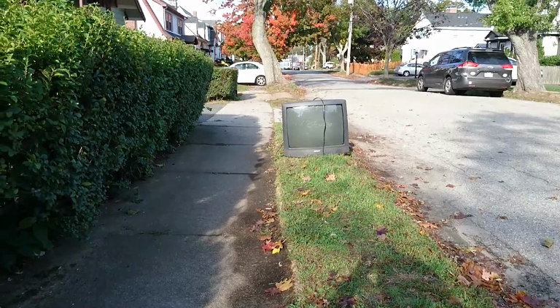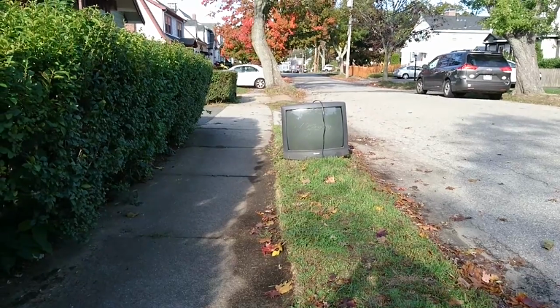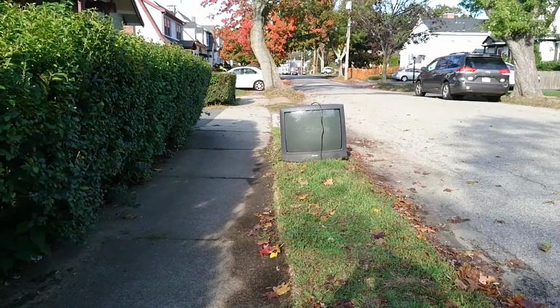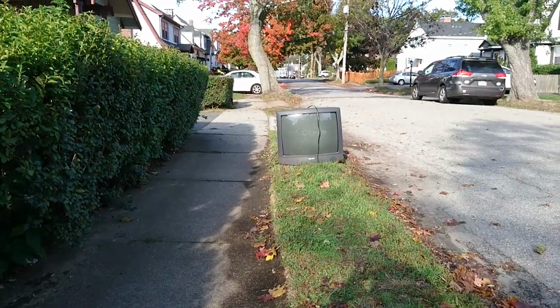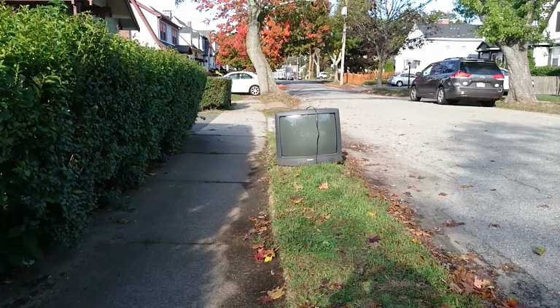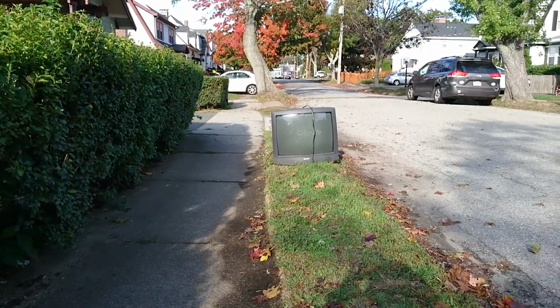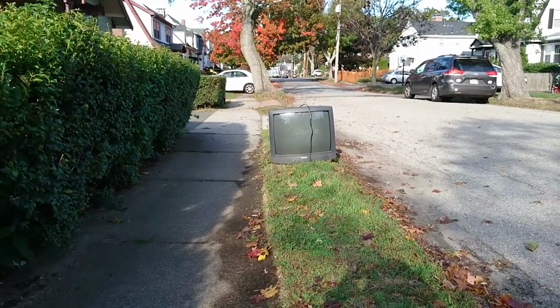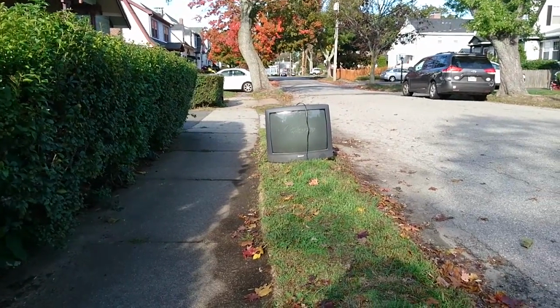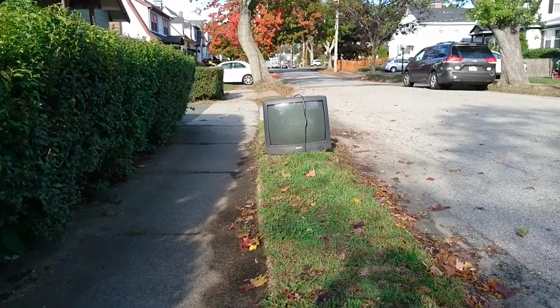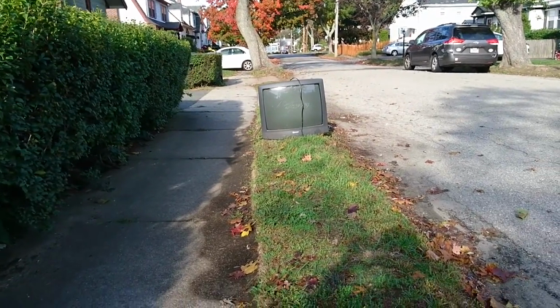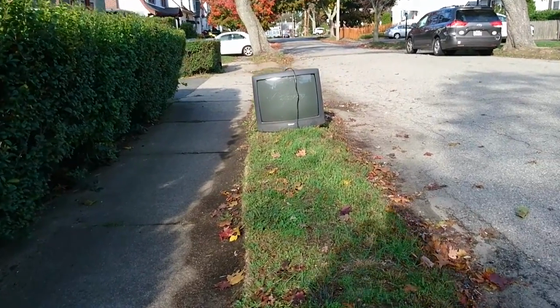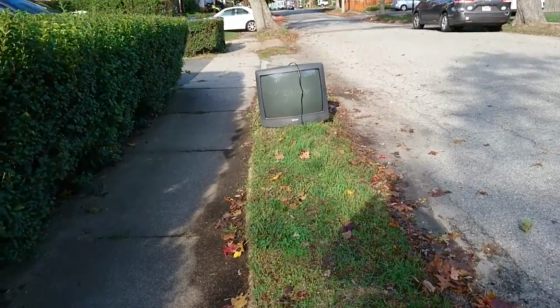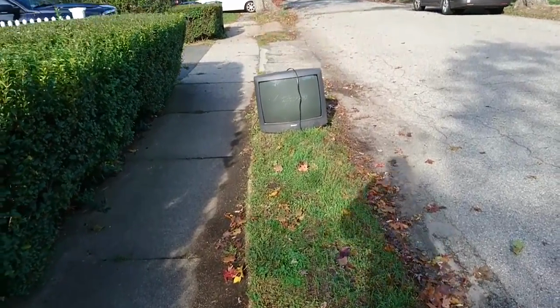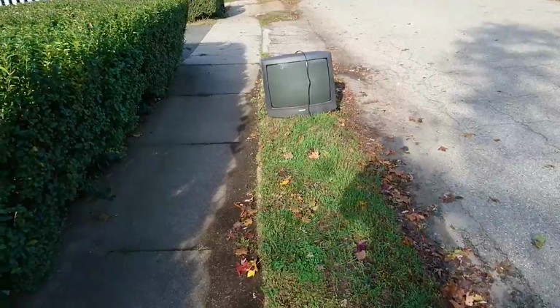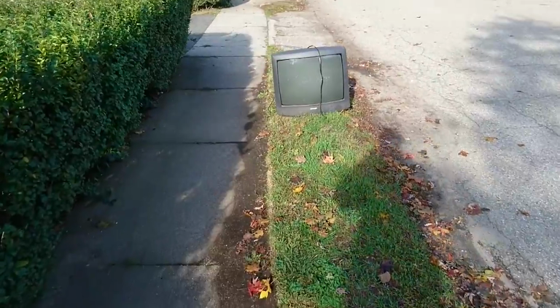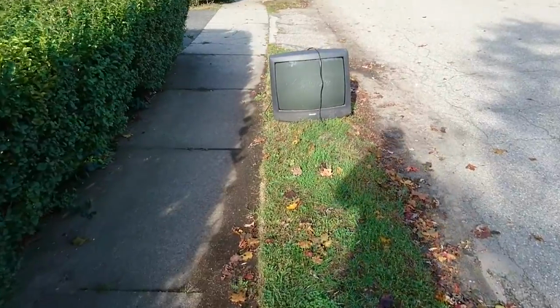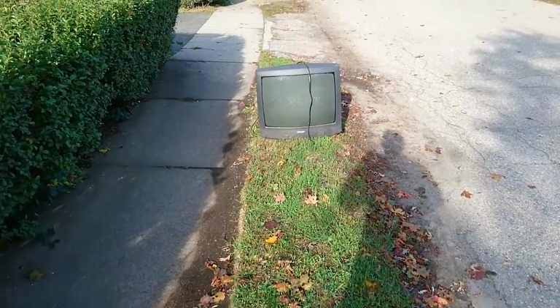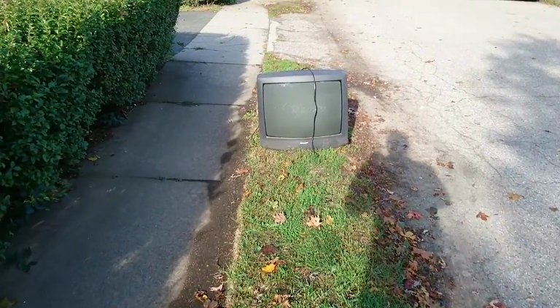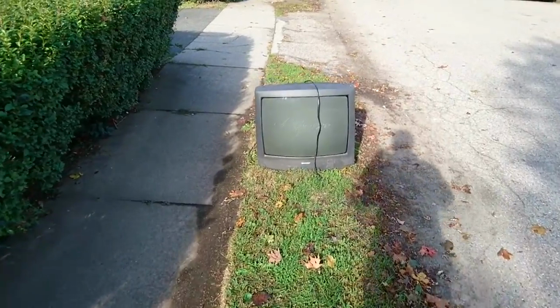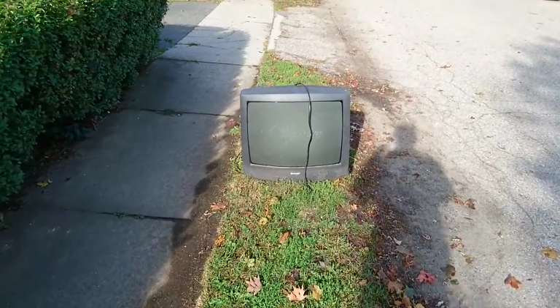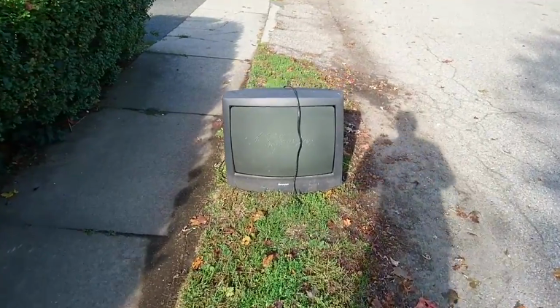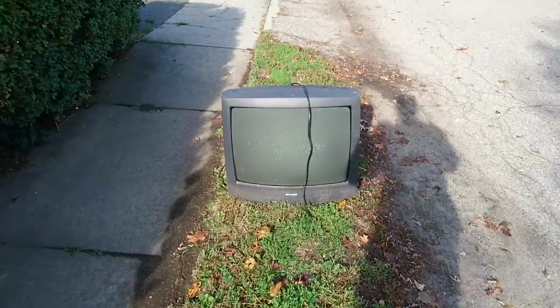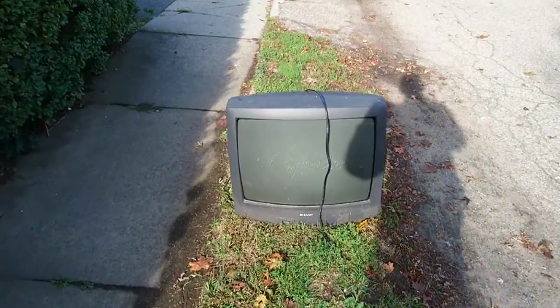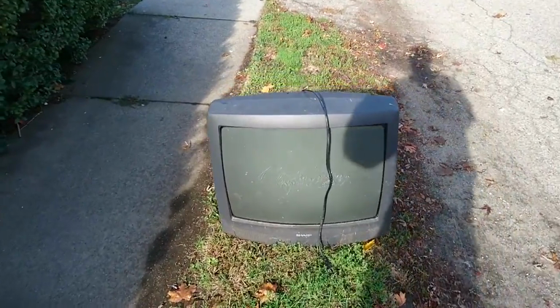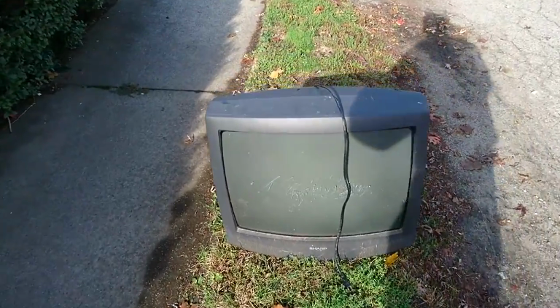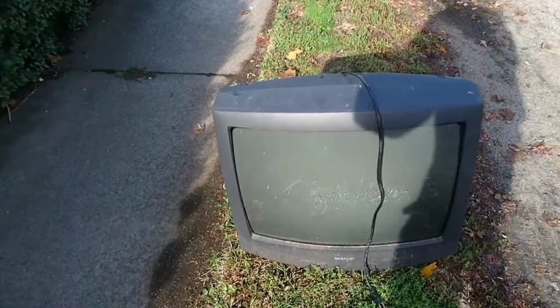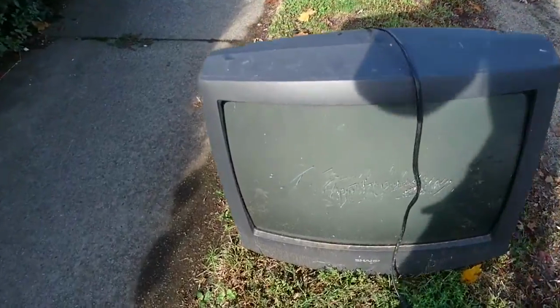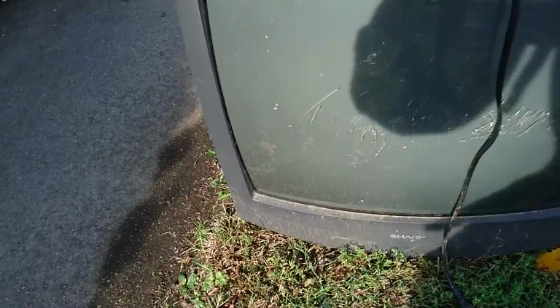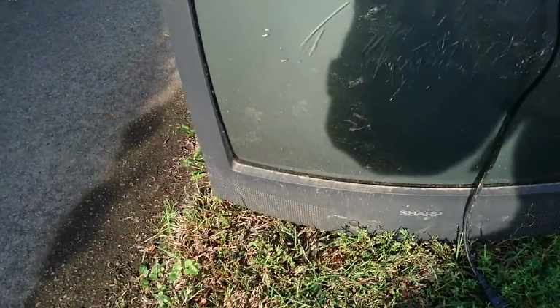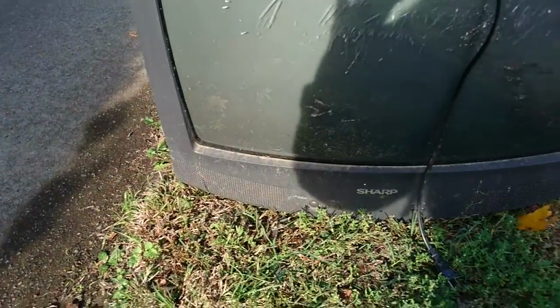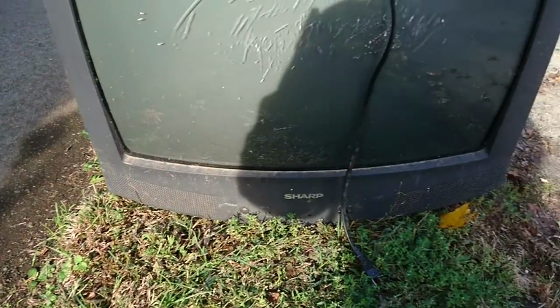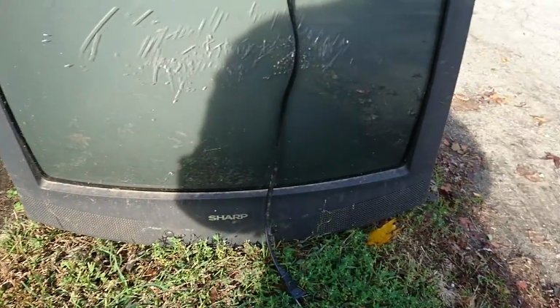Hi everyone, Junk on the Street here. Here's a TV by Sharp. Looks pretty scratched up and dirty. Let's take a look at that.